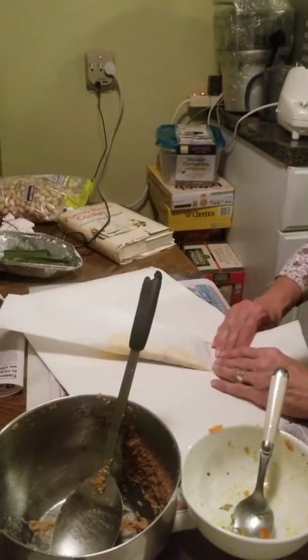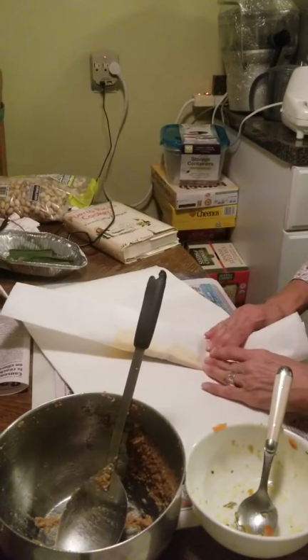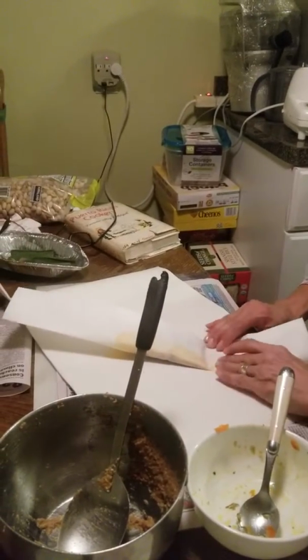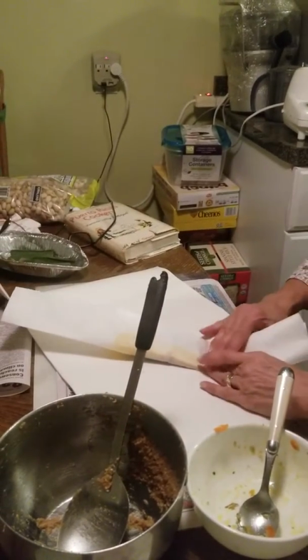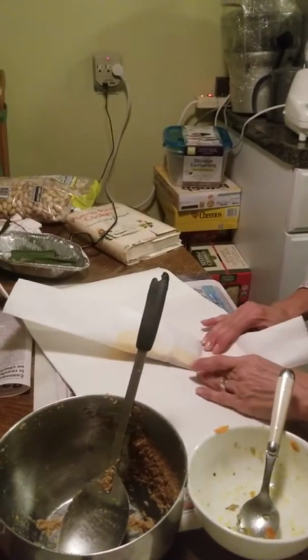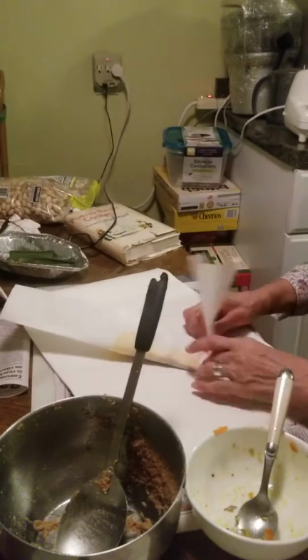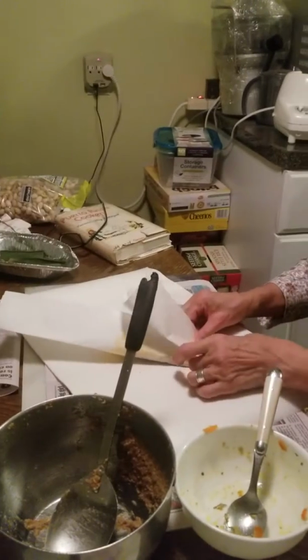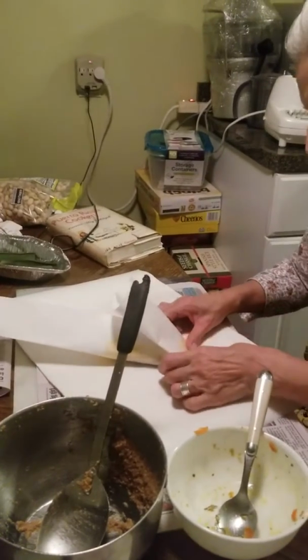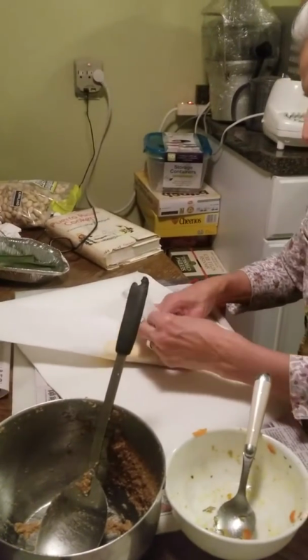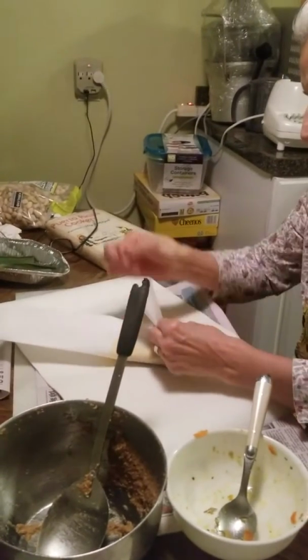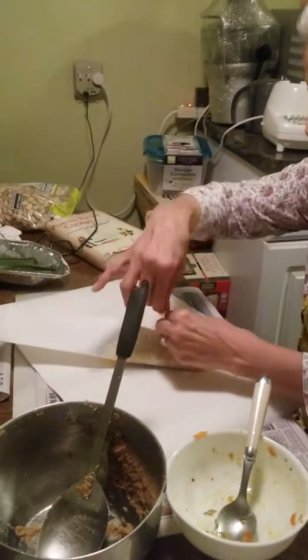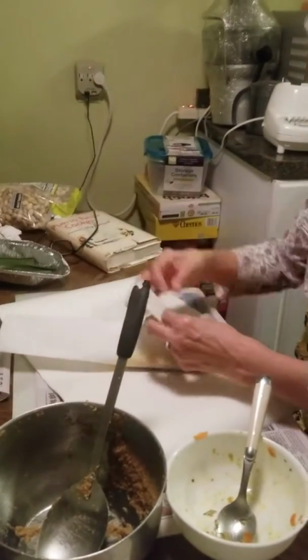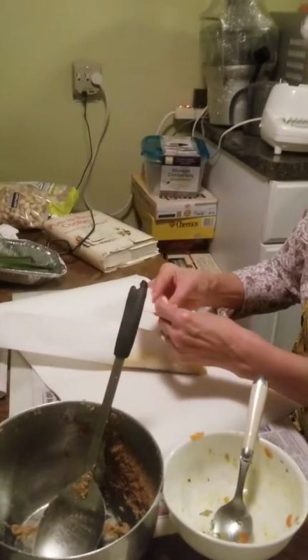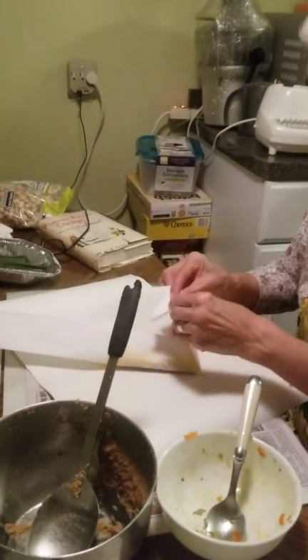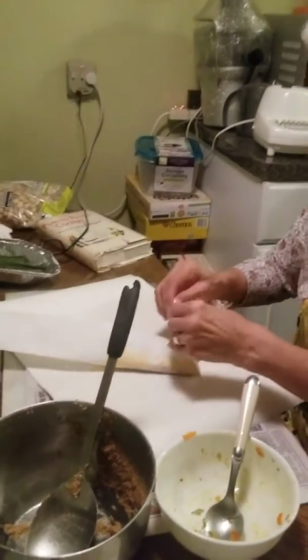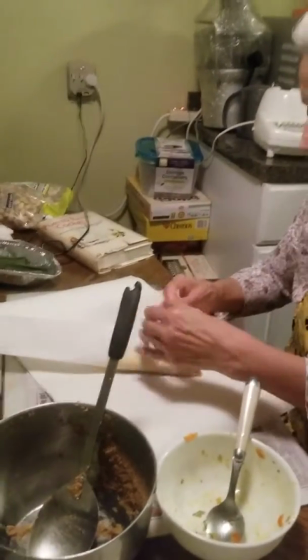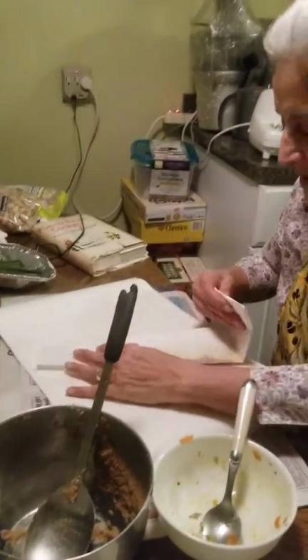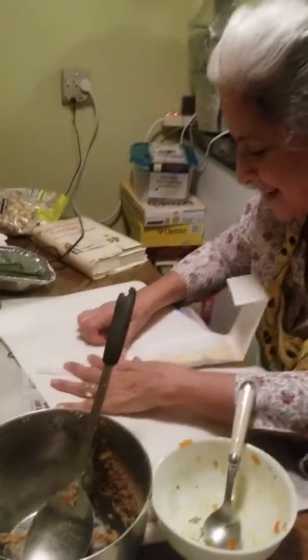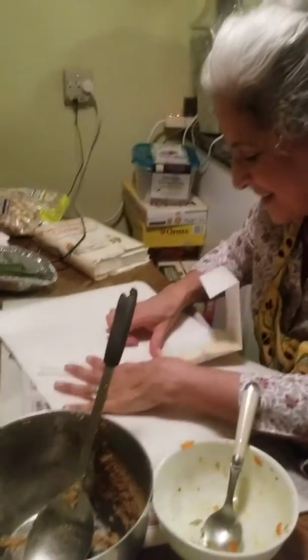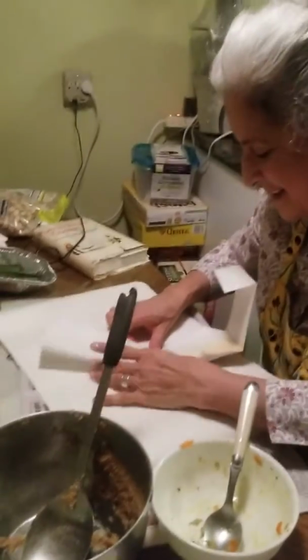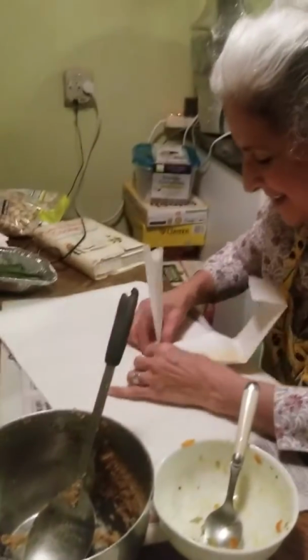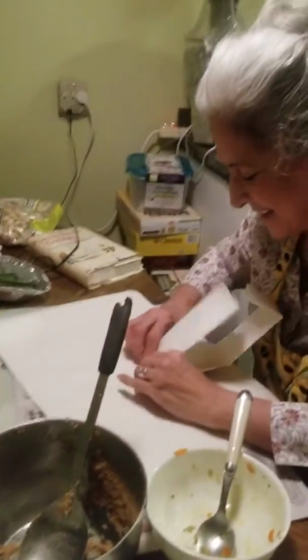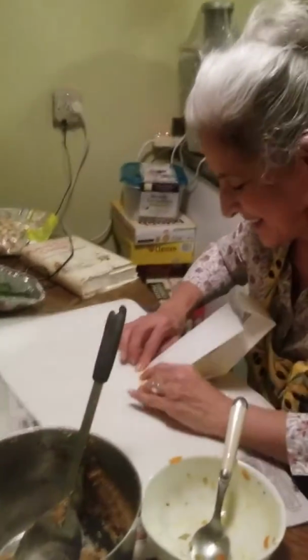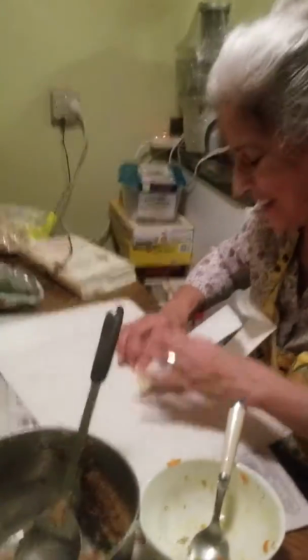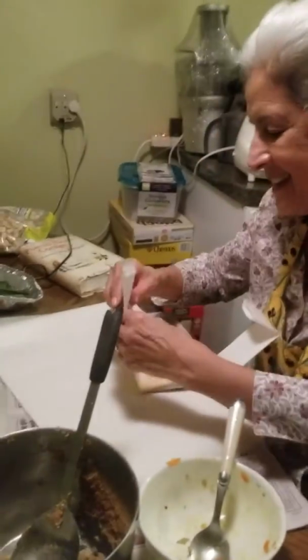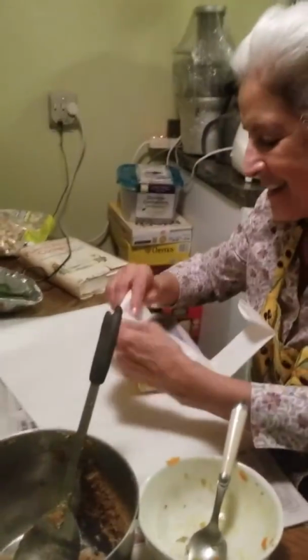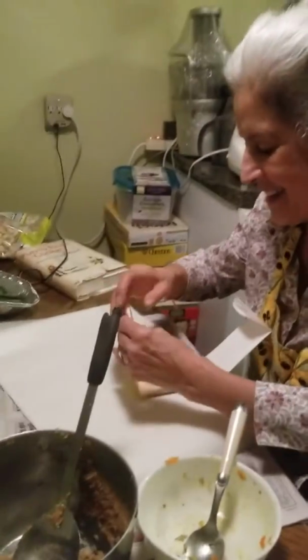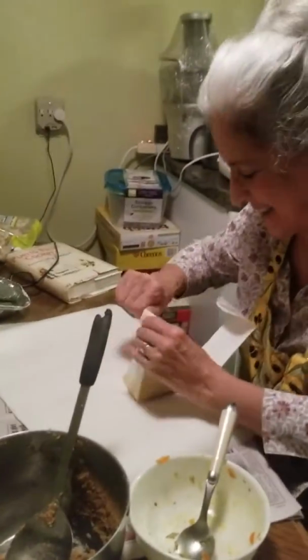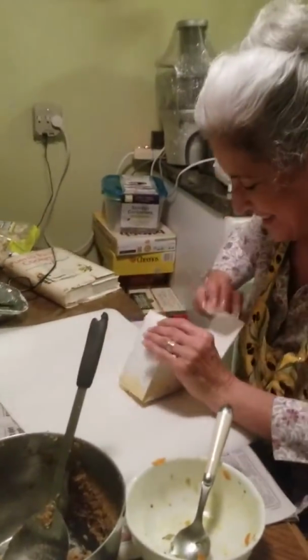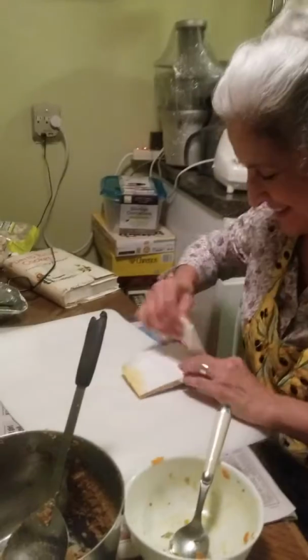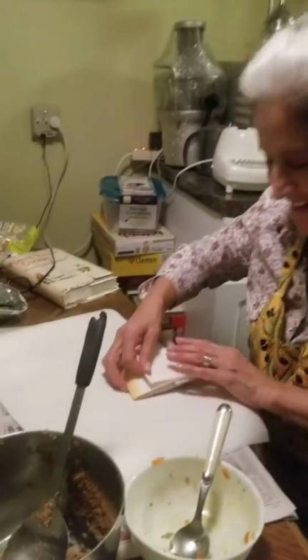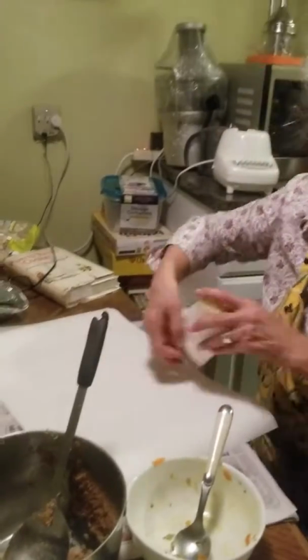I remember the first time I saw this happen when I was a very little kid — I saw my grandmother and her sisters doing this. And it still continues to this day. Thank God.